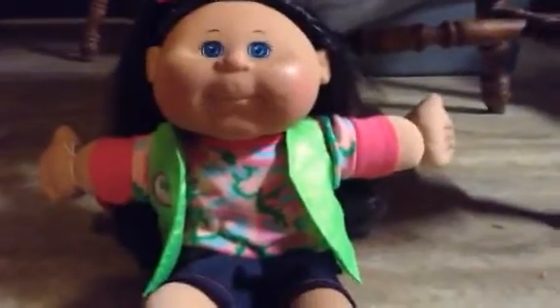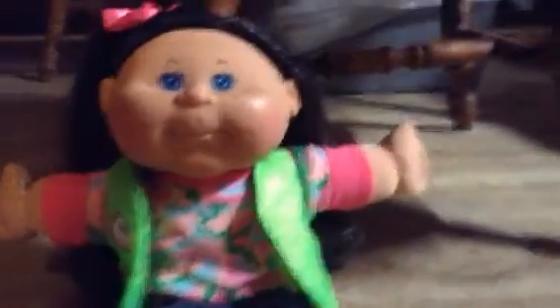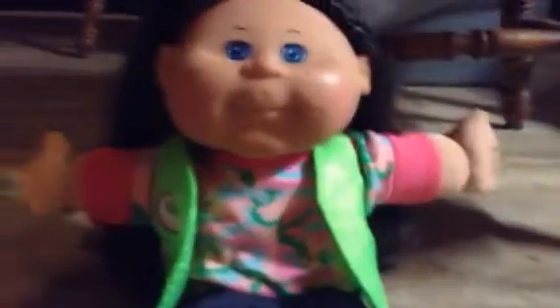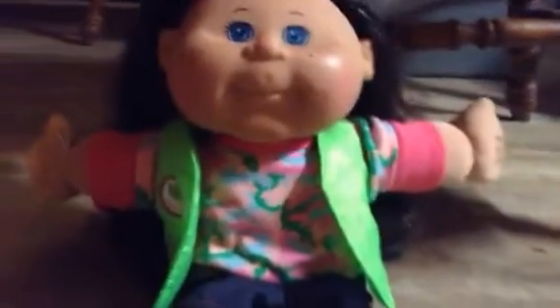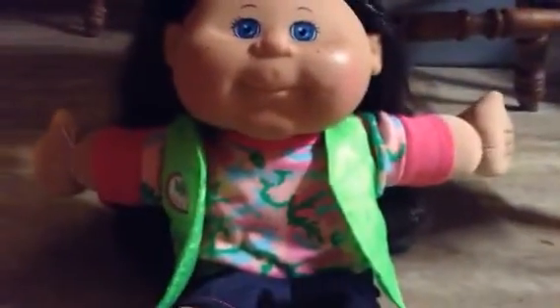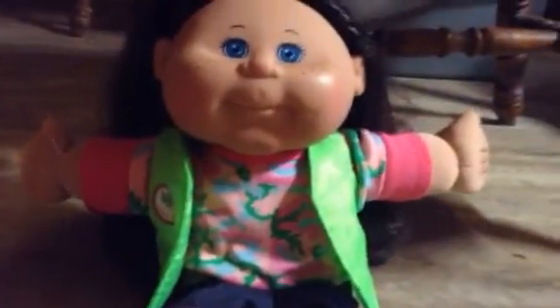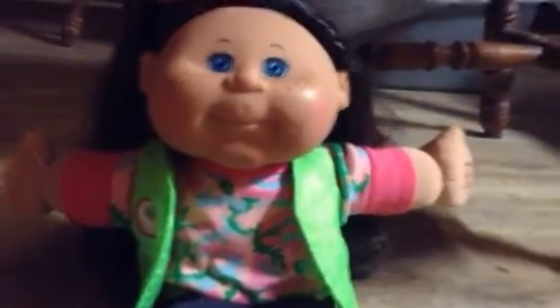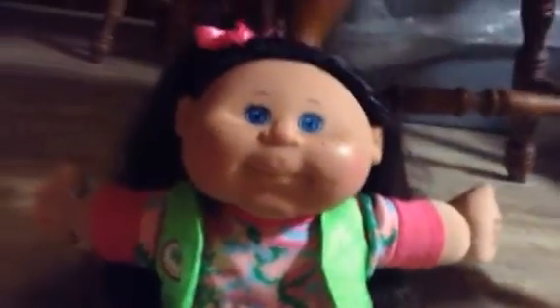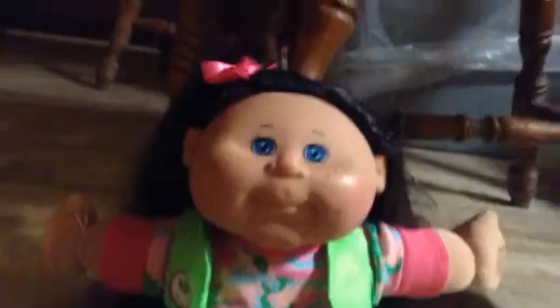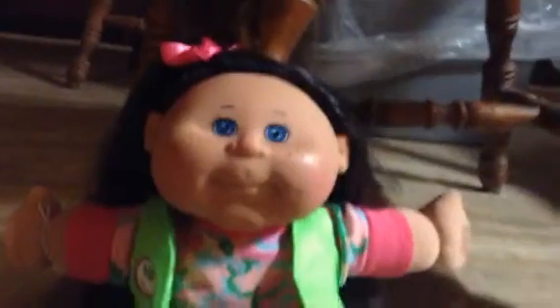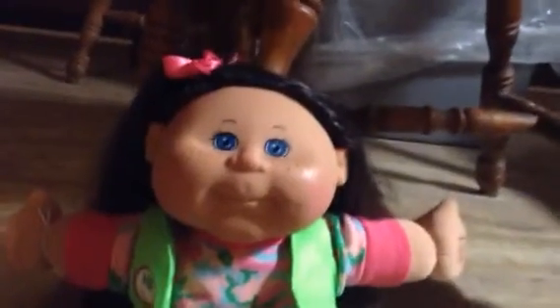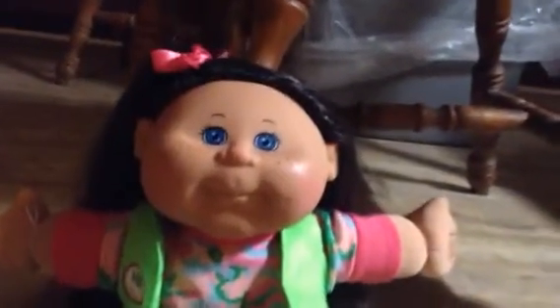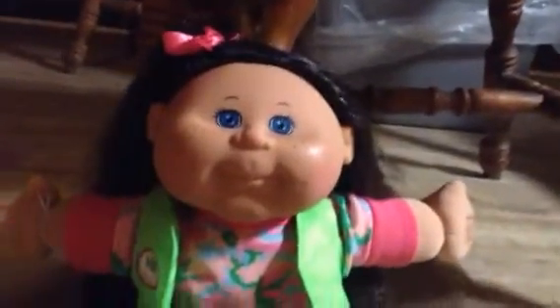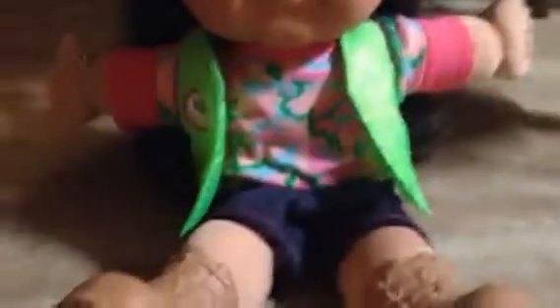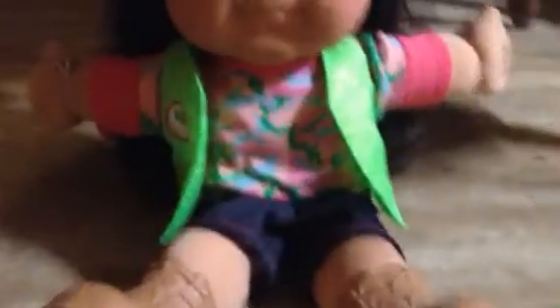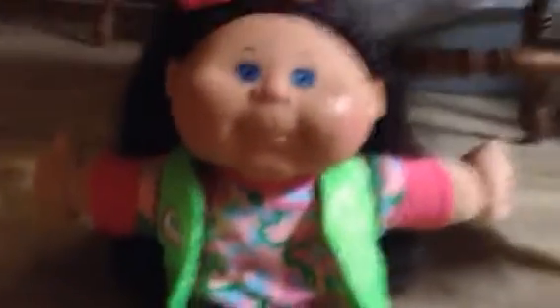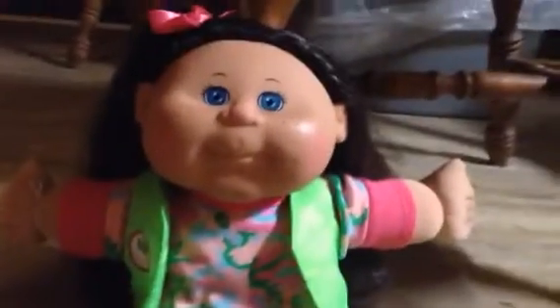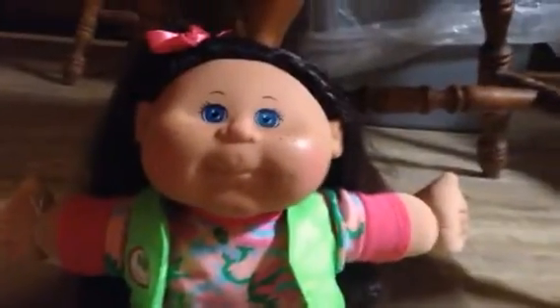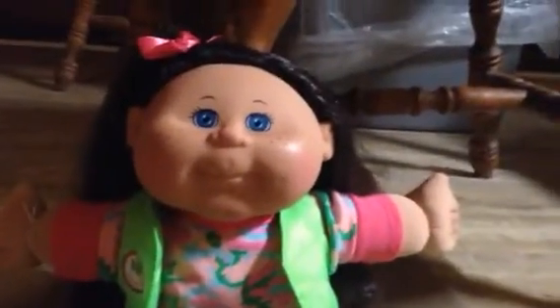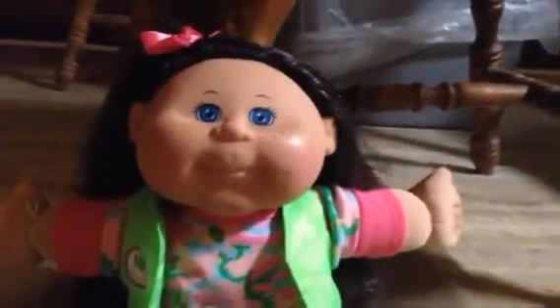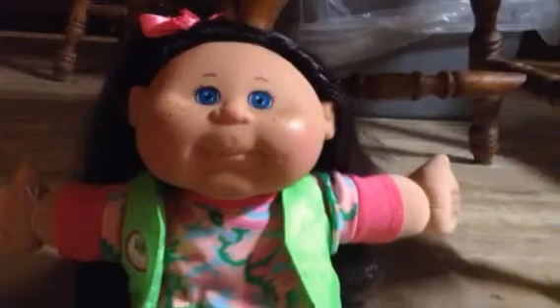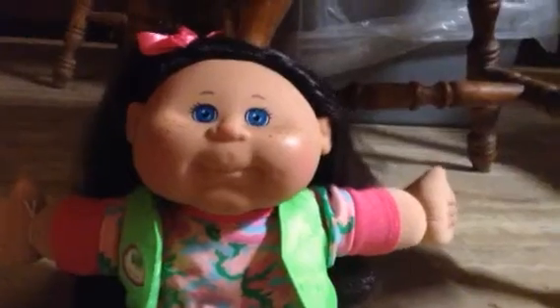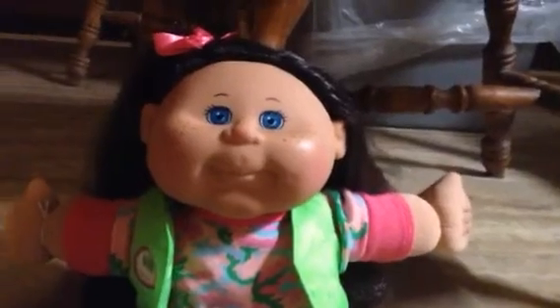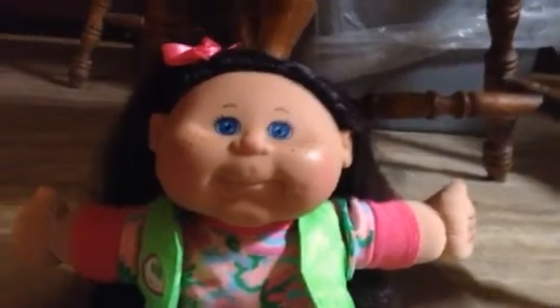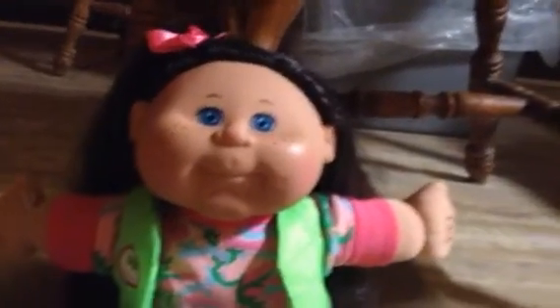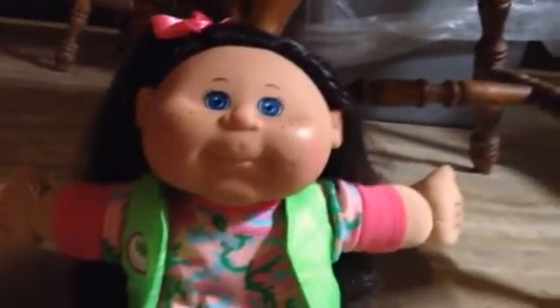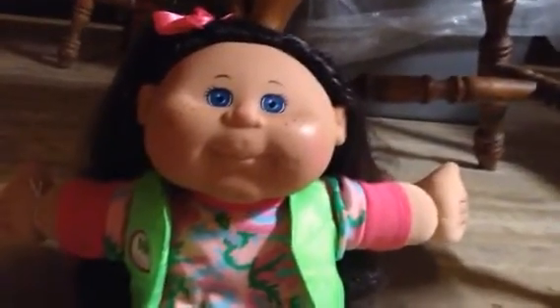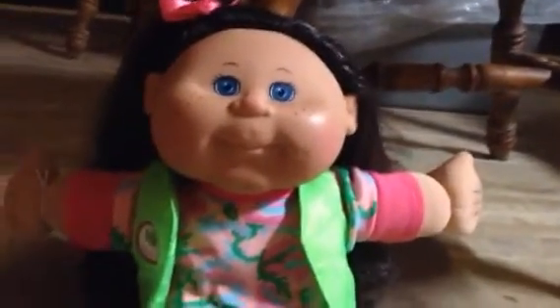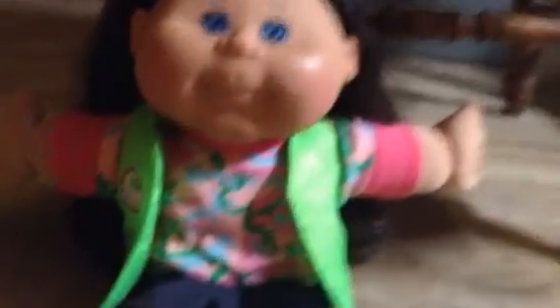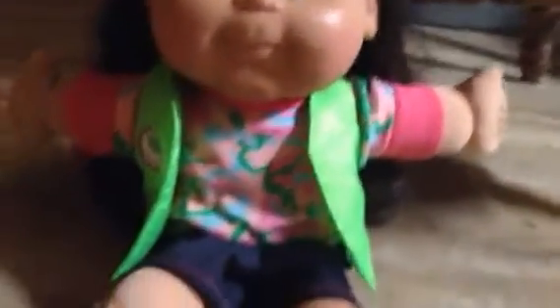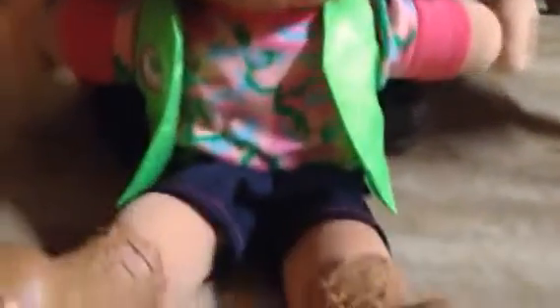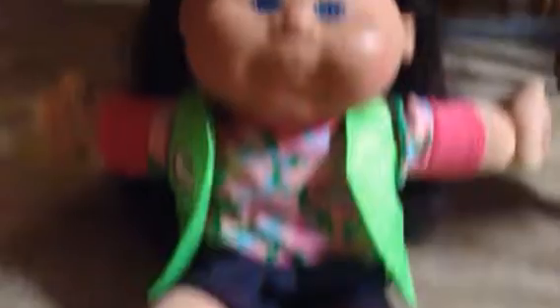Hey guys, welcome back to my channel. I just wanted to show you all my new Cabbage Patch doll I got yesterday. I know I posted a video yesterday about it, so here's the full review on her.